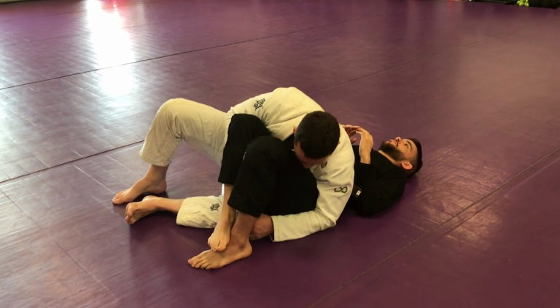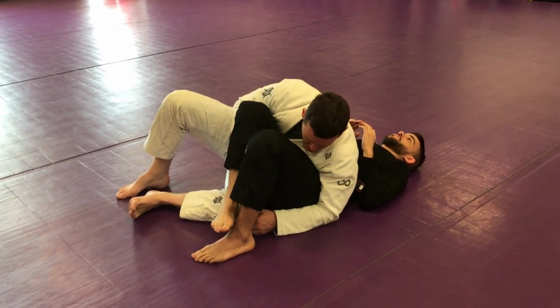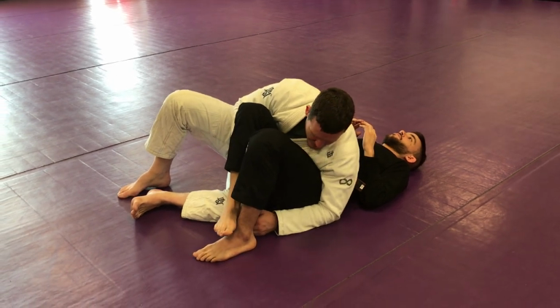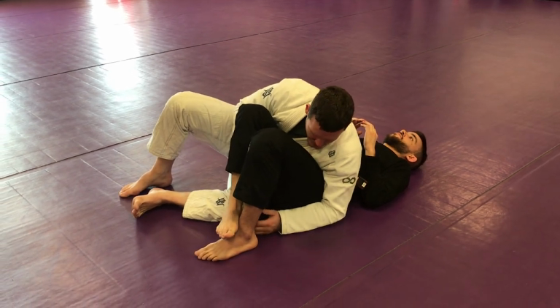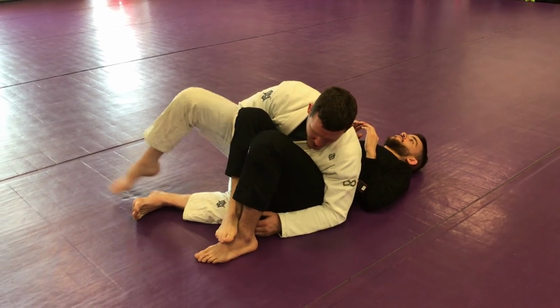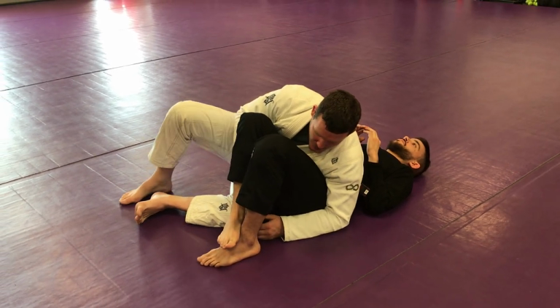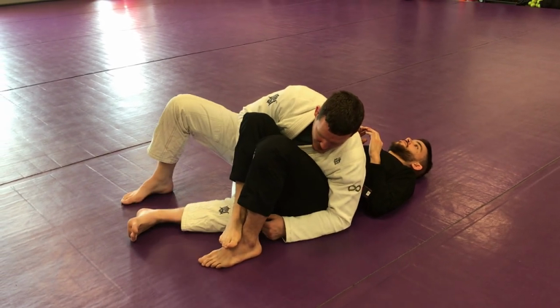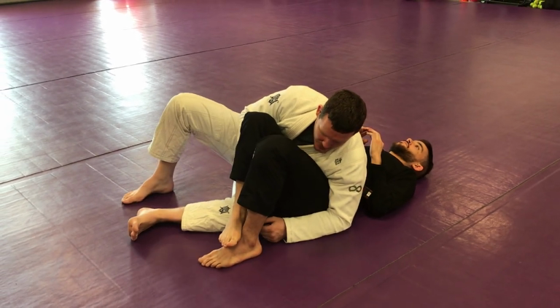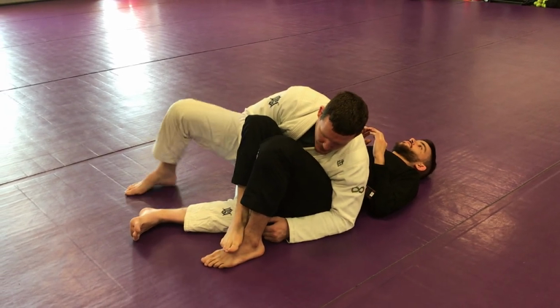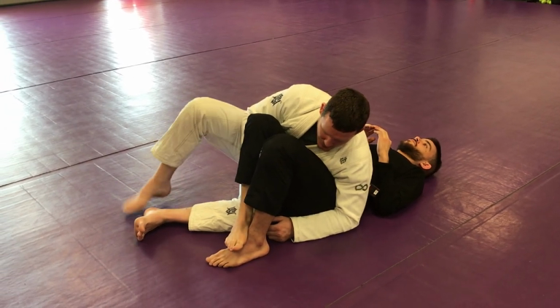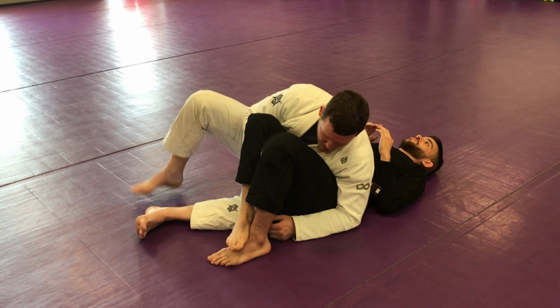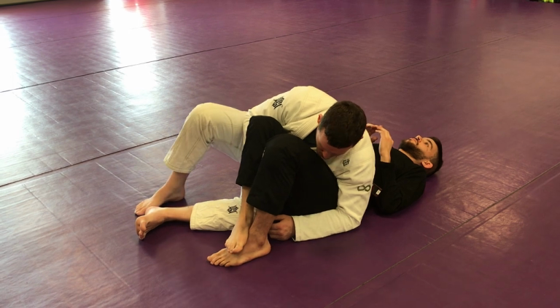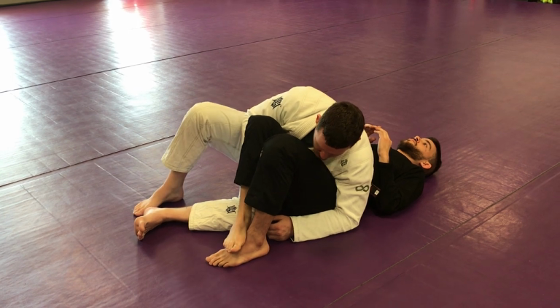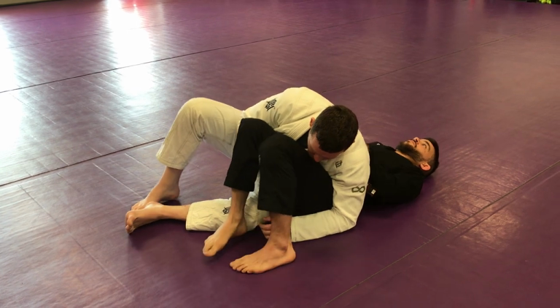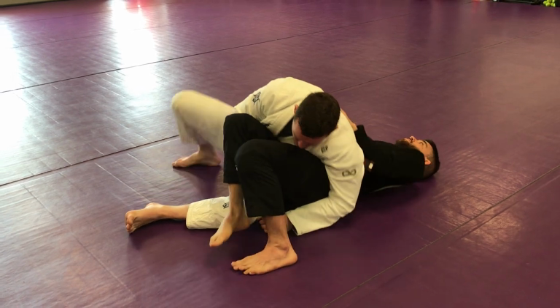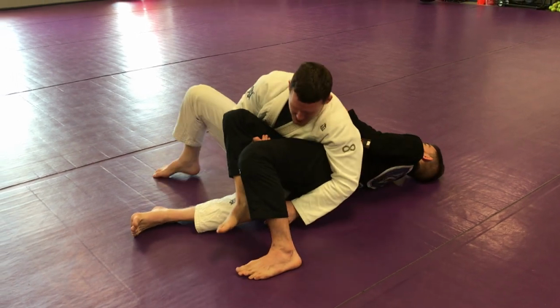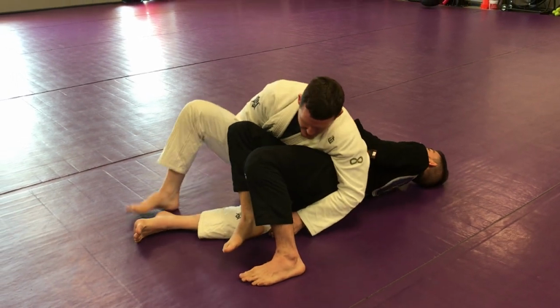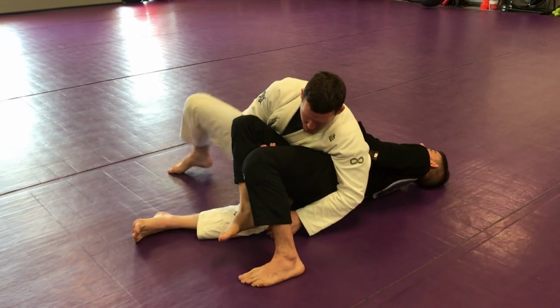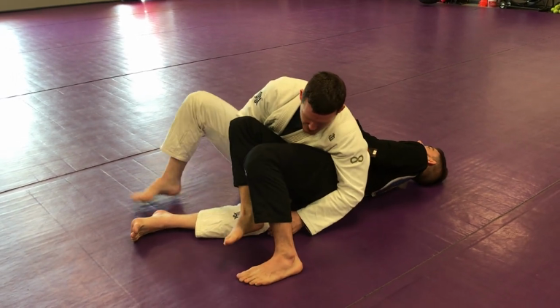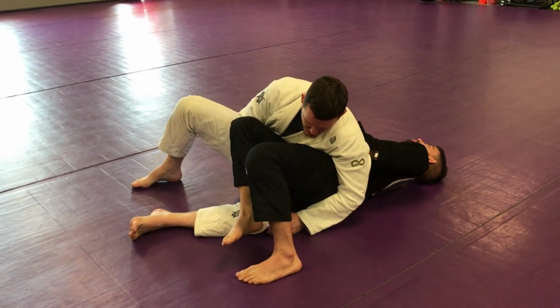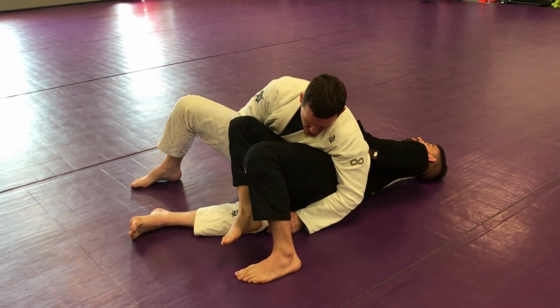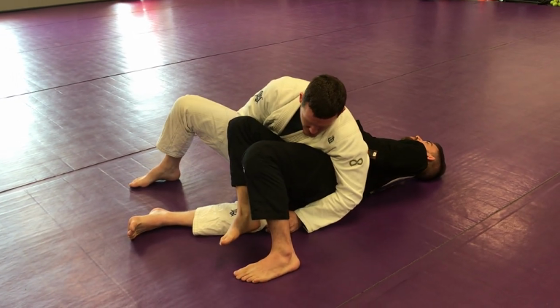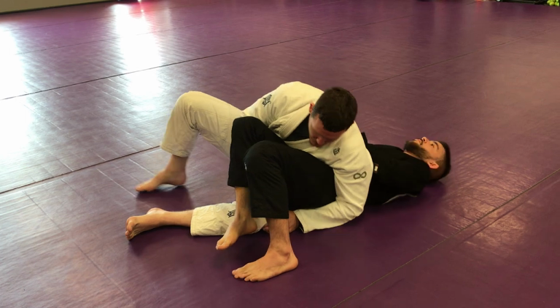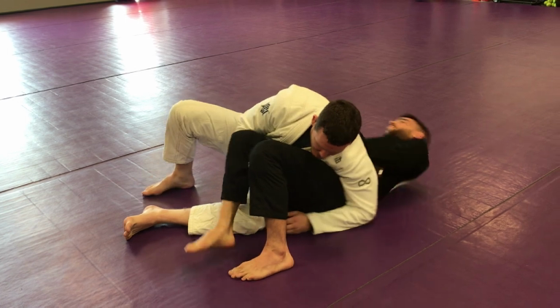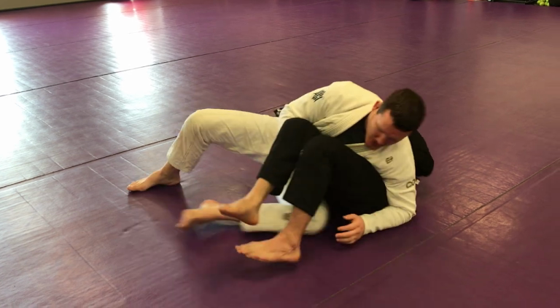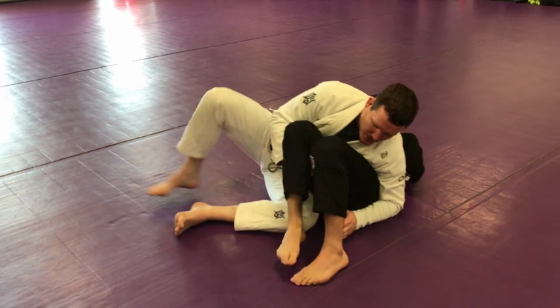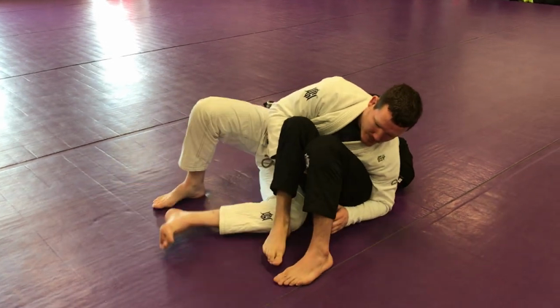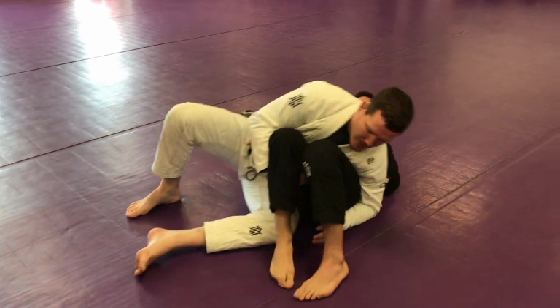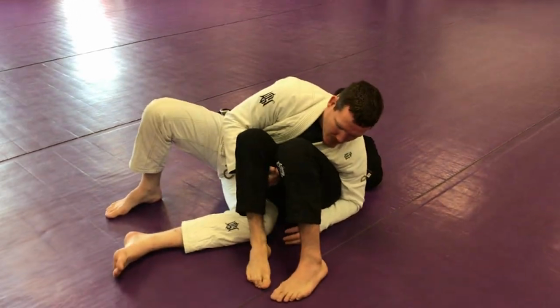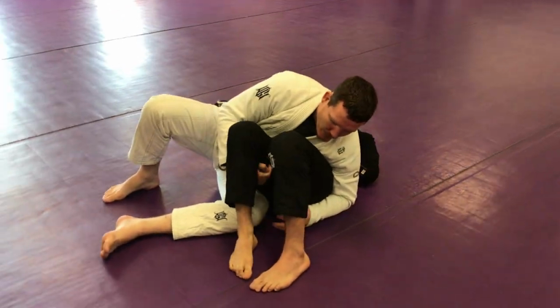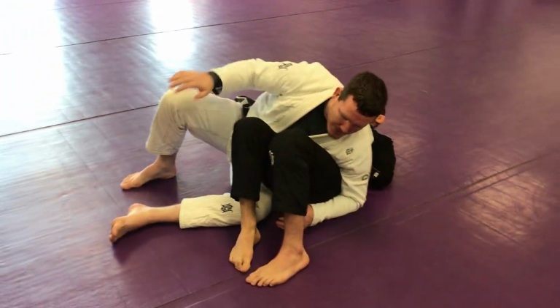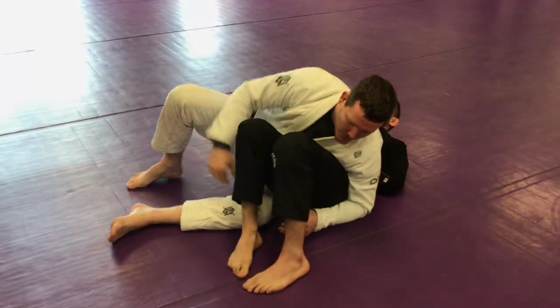We're hugging the leg, hugging the hip, knees under, then the foot as a calibrator. So if he starts bridging, his far side knee can calibrate. If he starts to shrimp, we can start scooting with him. So we have holds and calibration.